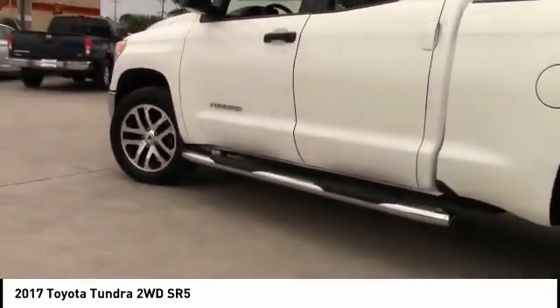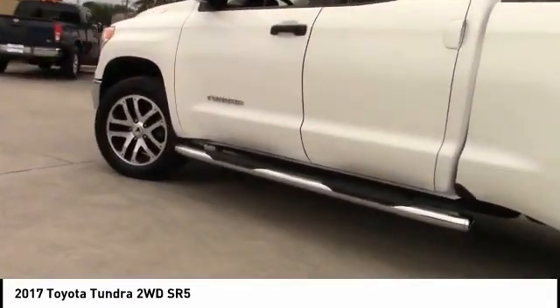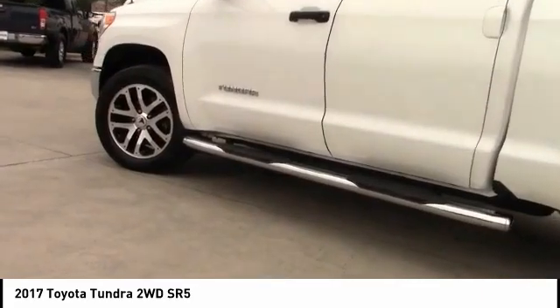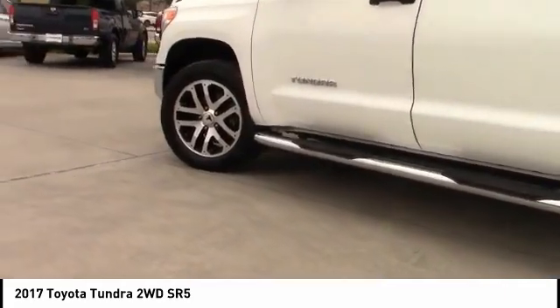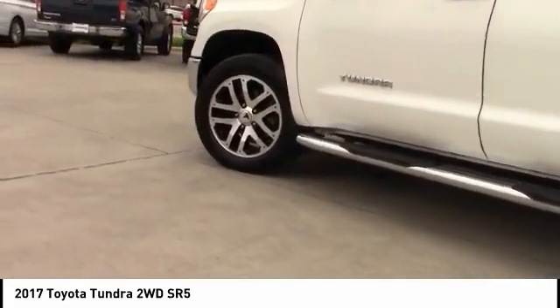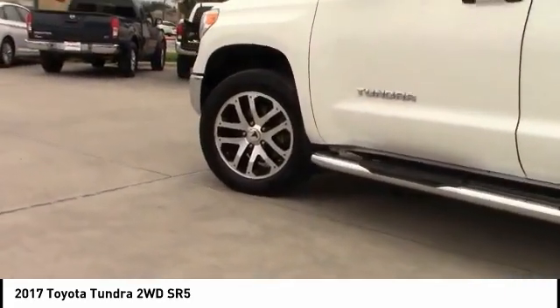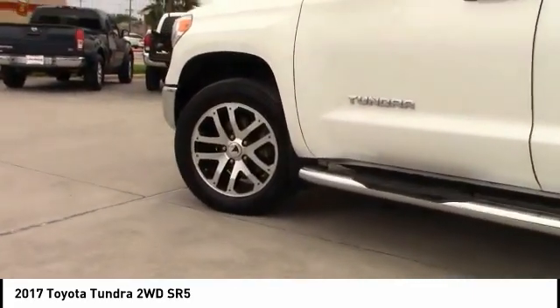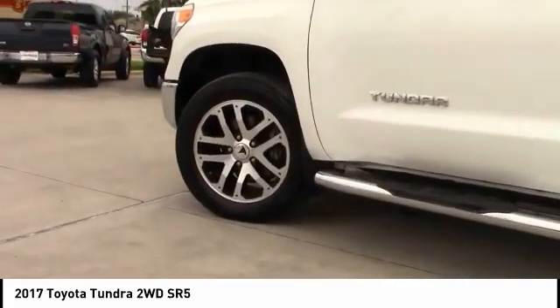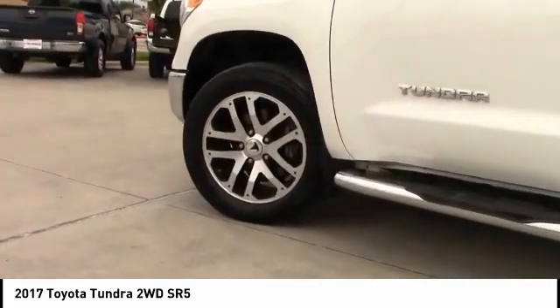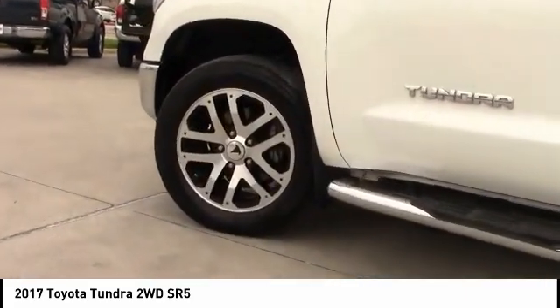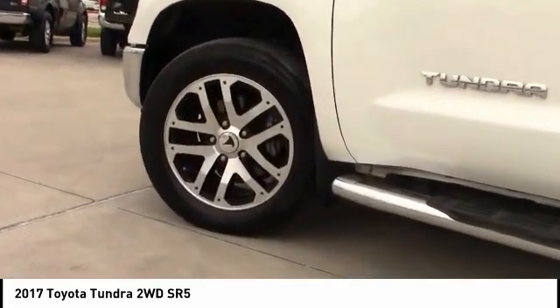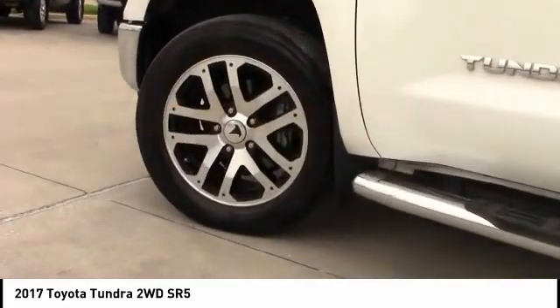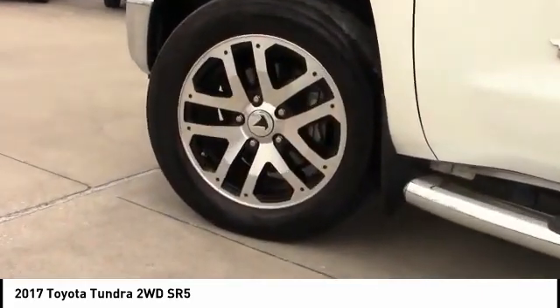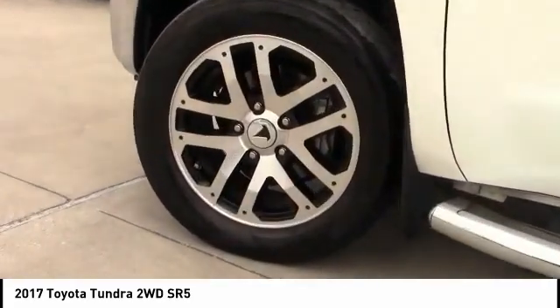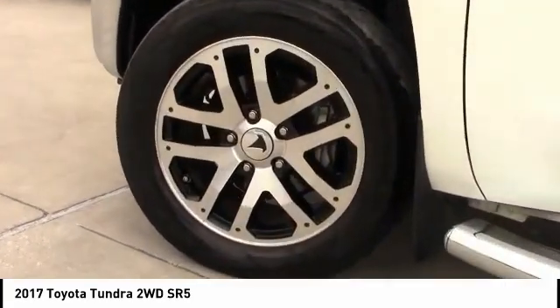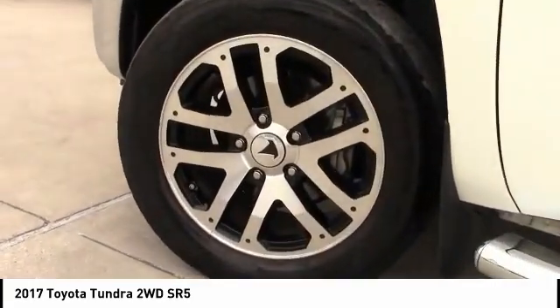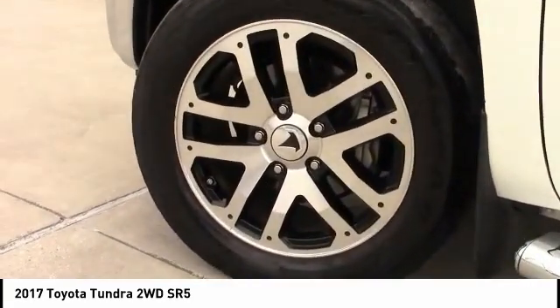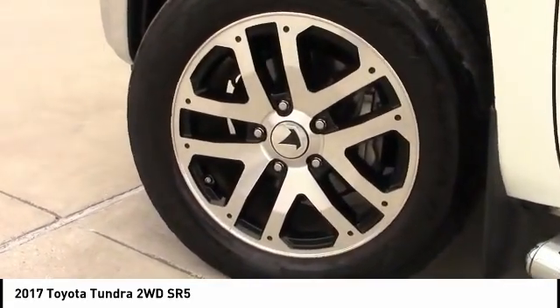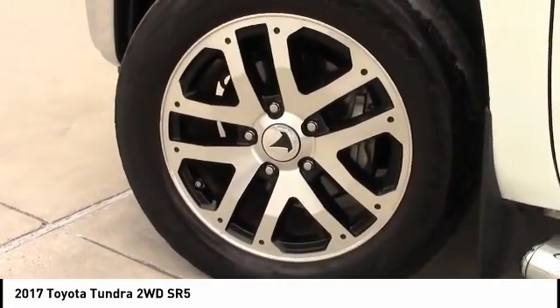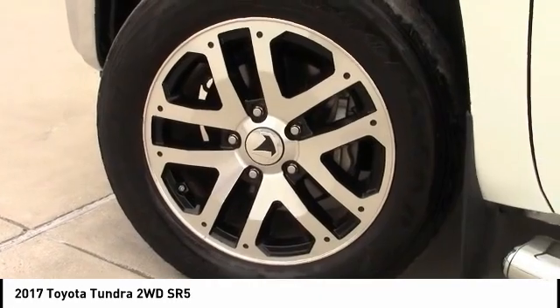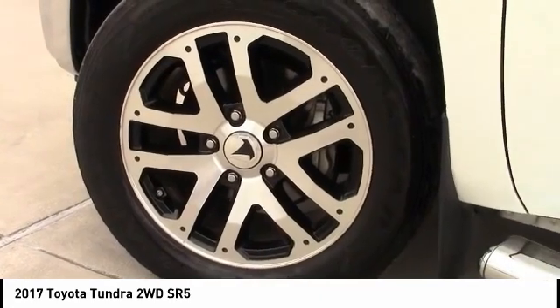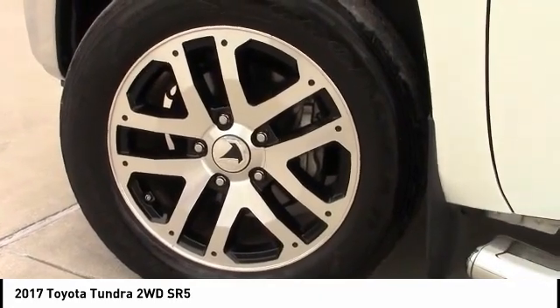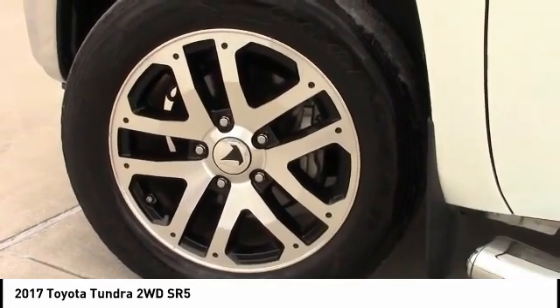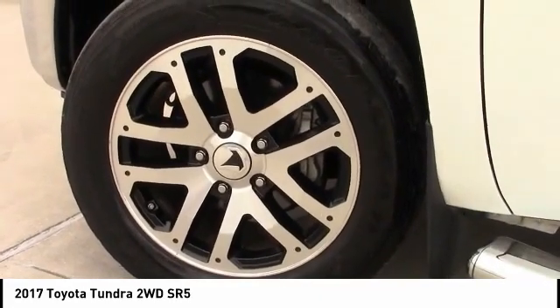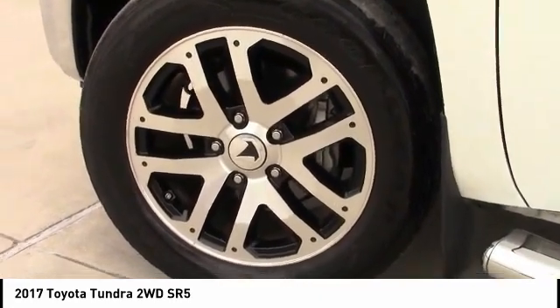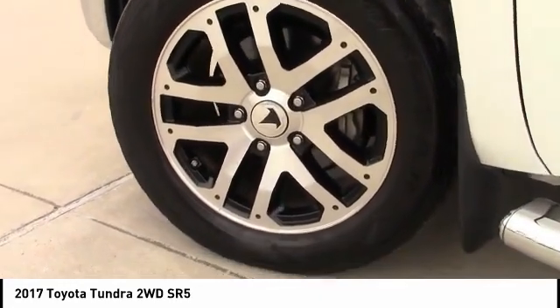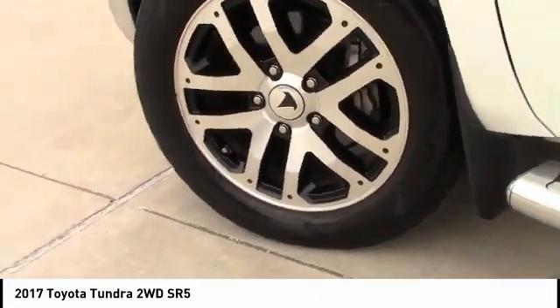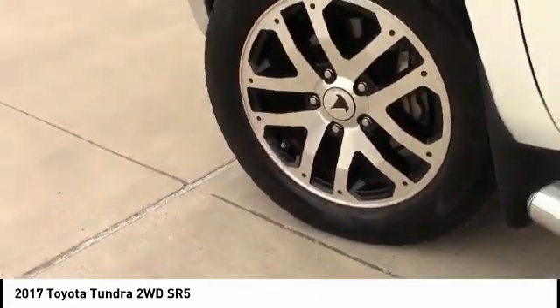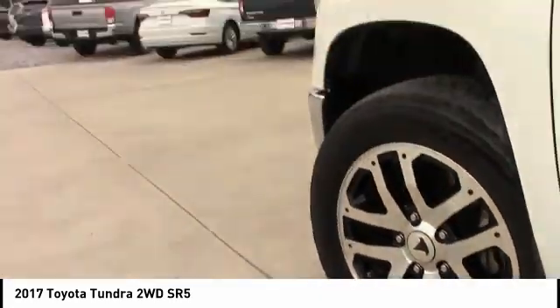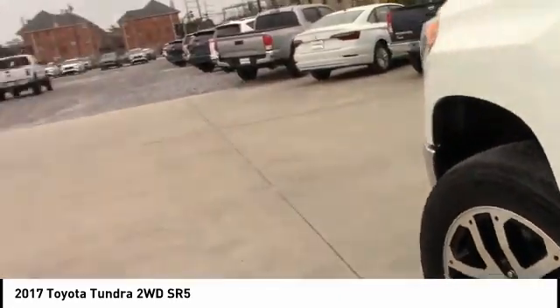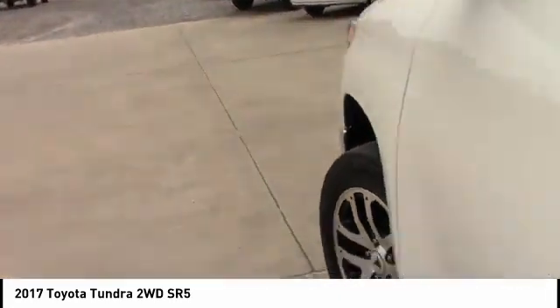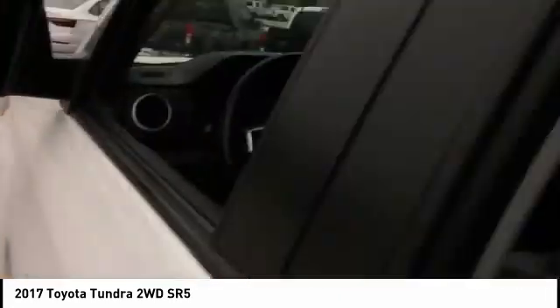Engine immobilizer, steel wheels. This vehicle offers reliability and good looks at a great price, so come in and take a test drive today.